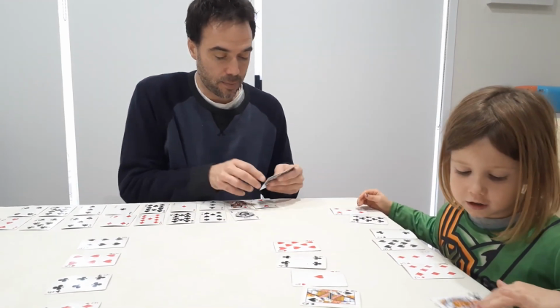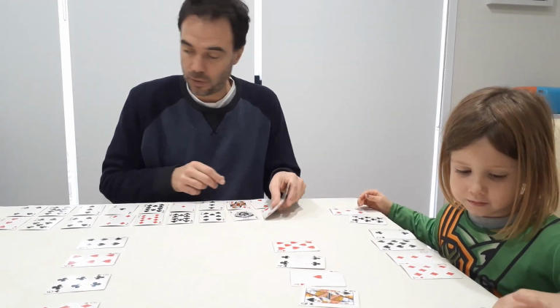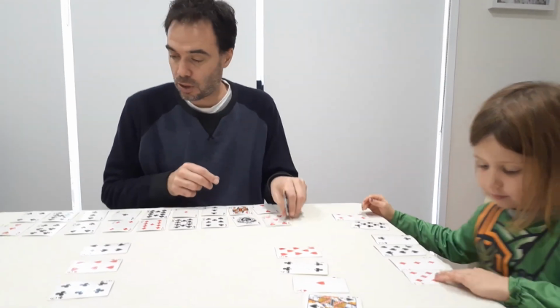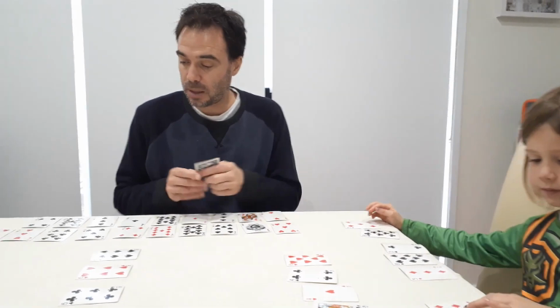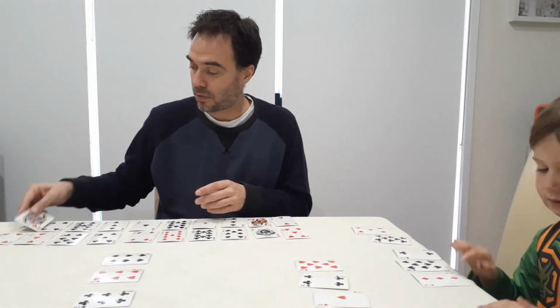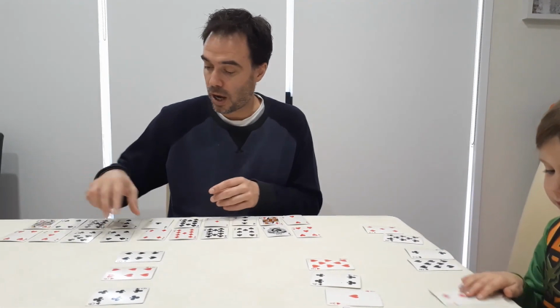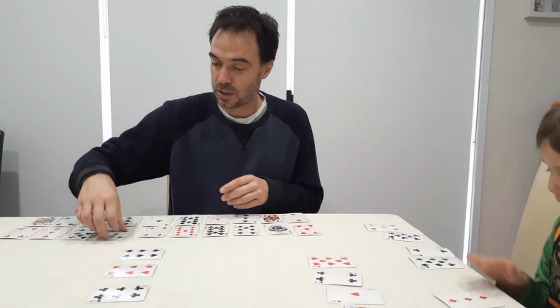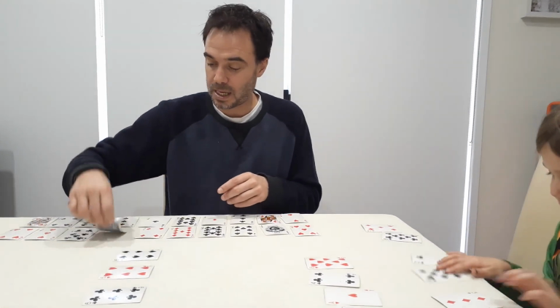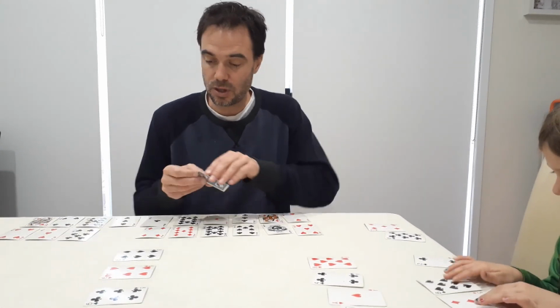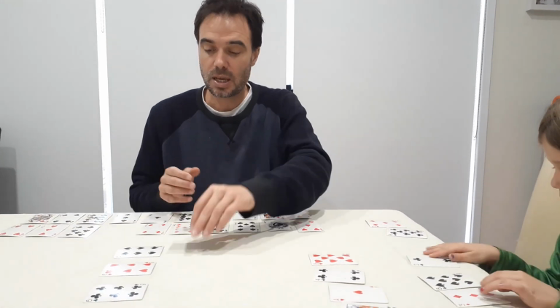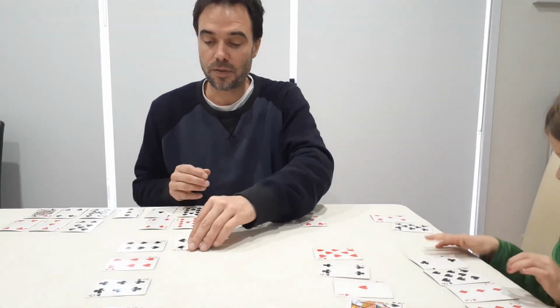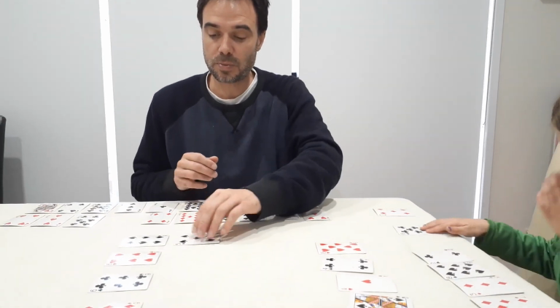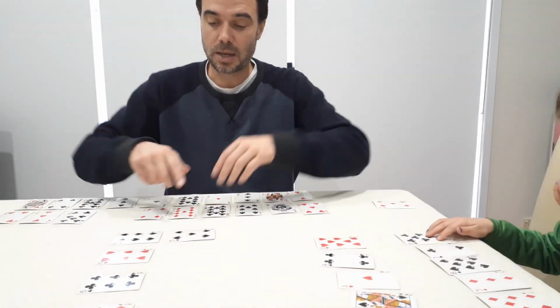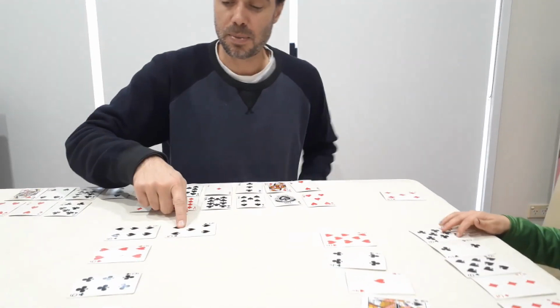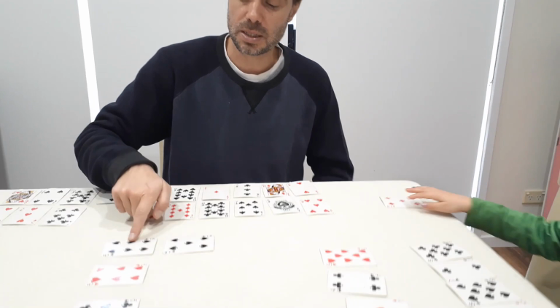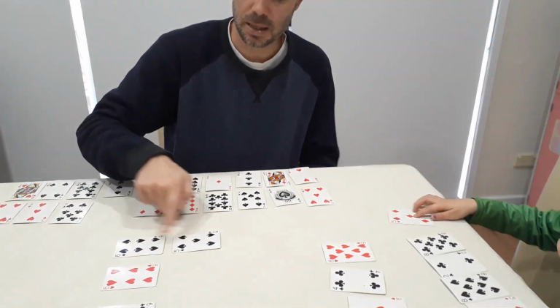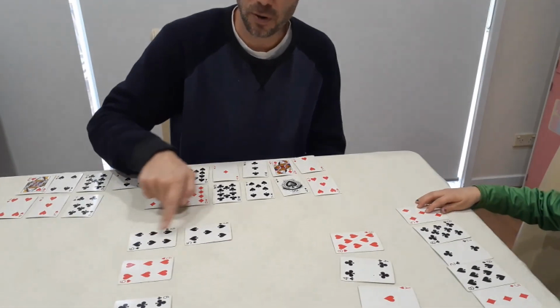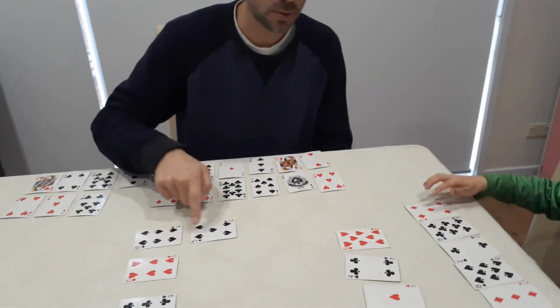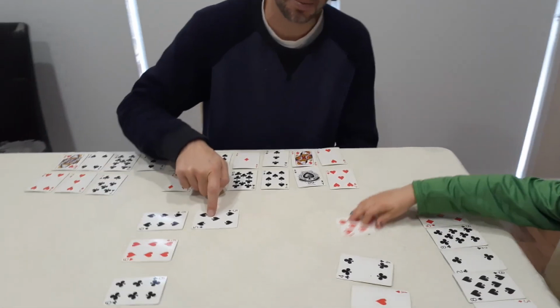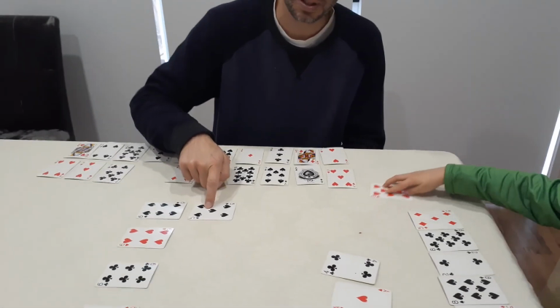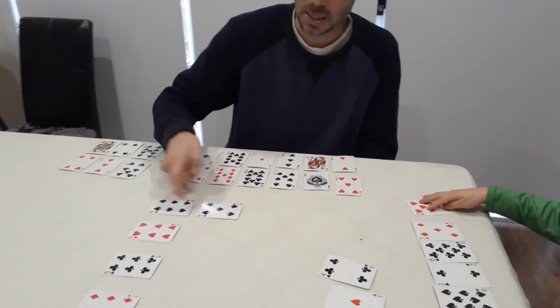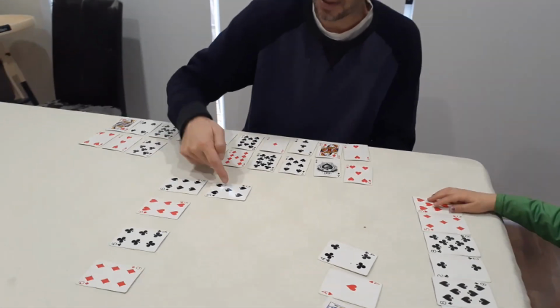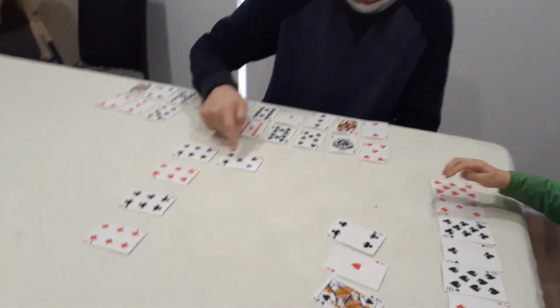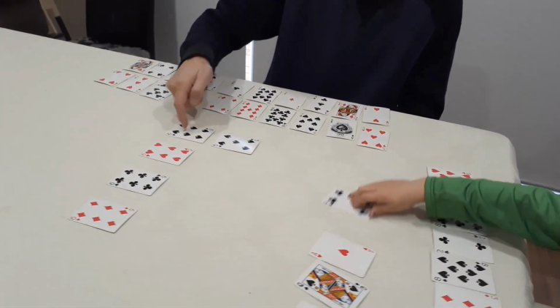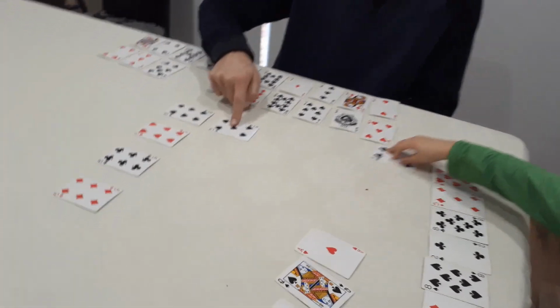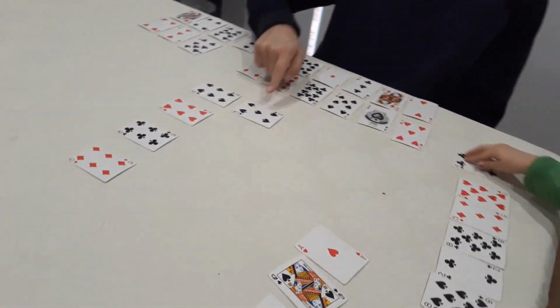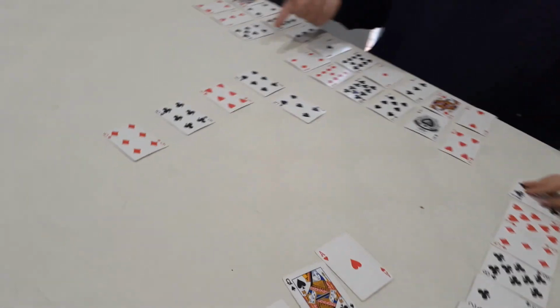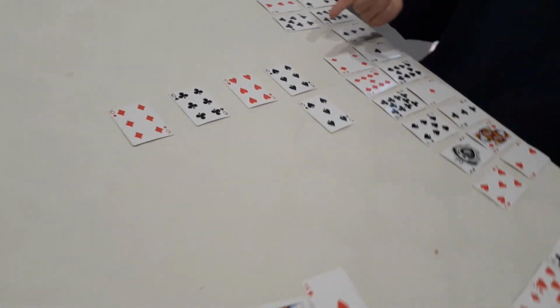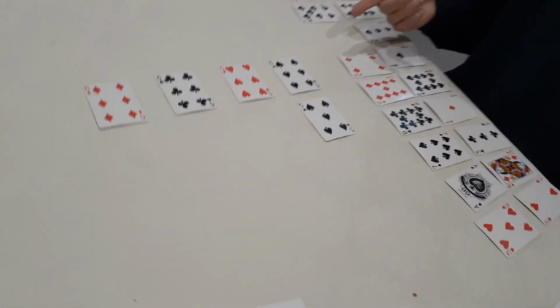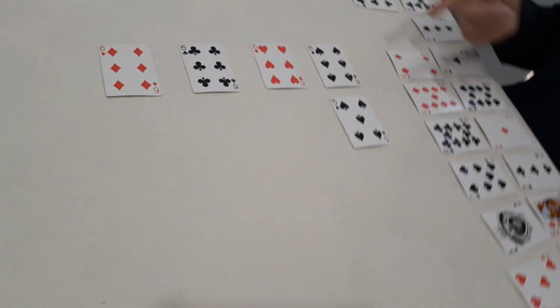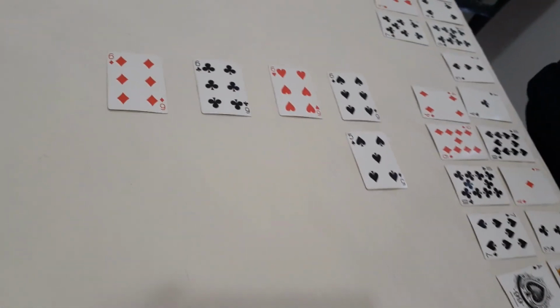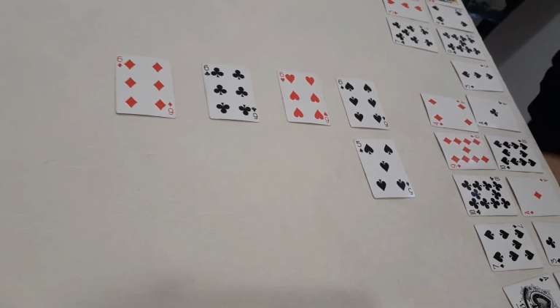I'm going to play the five of spades first. I can play the five of spades because the five comes immediately before six, and the spades match, so I'm able to play that card. That's your turn.